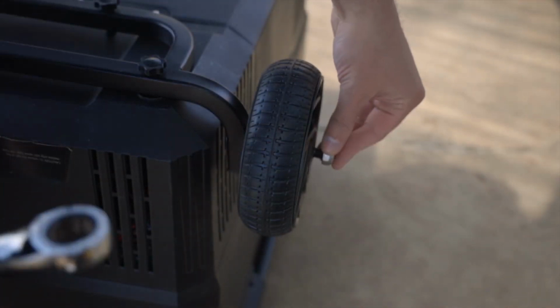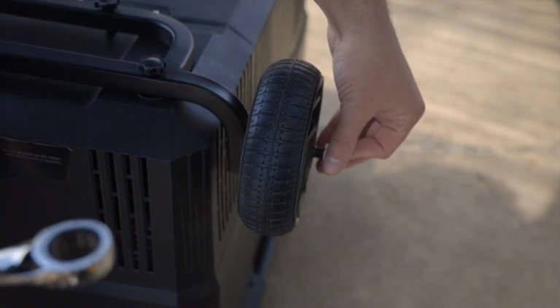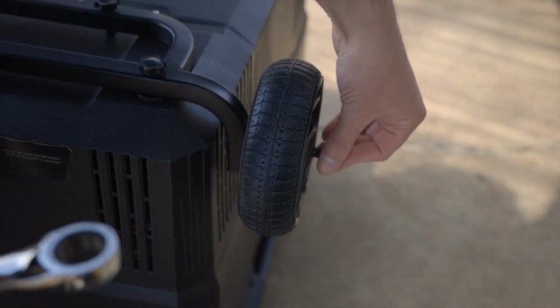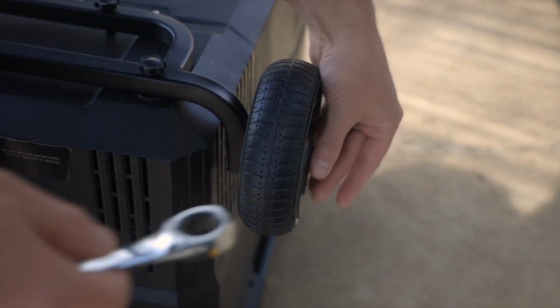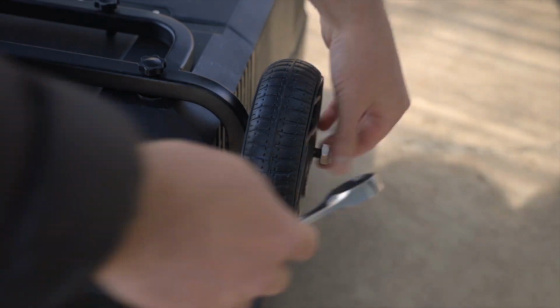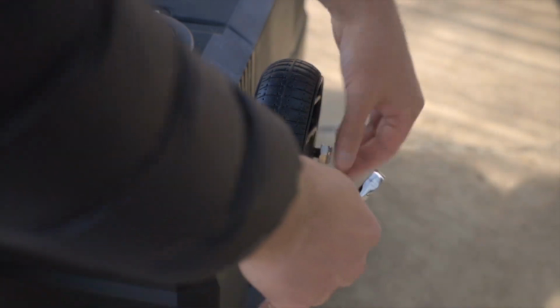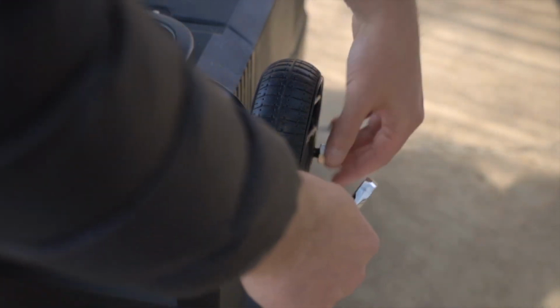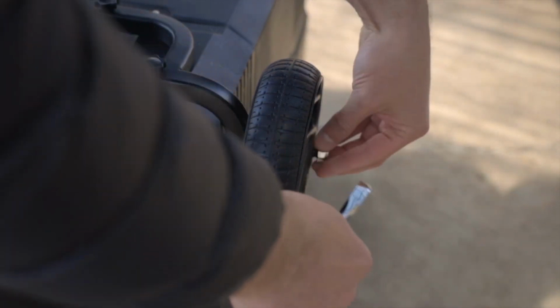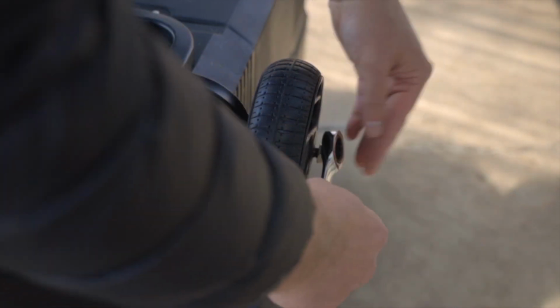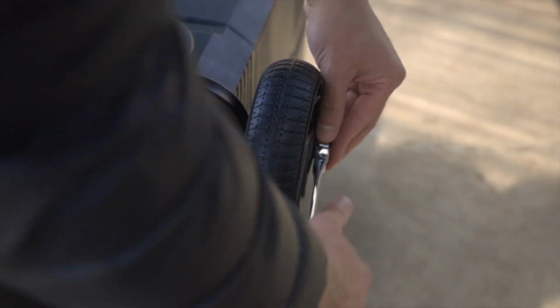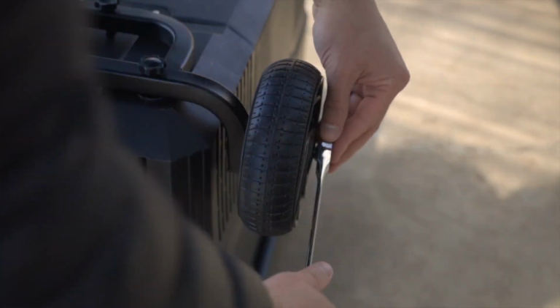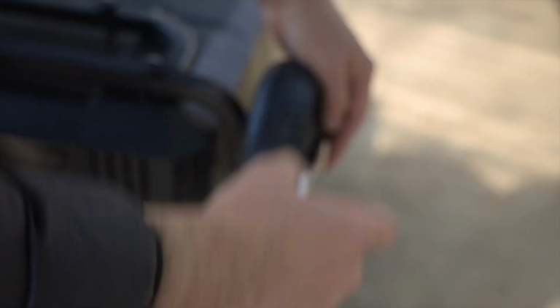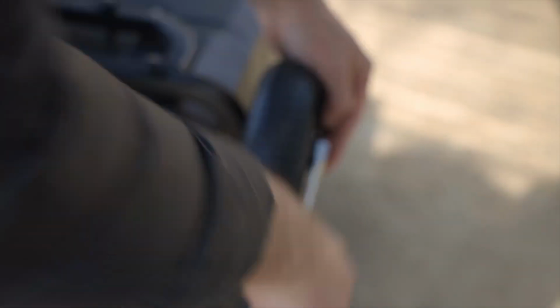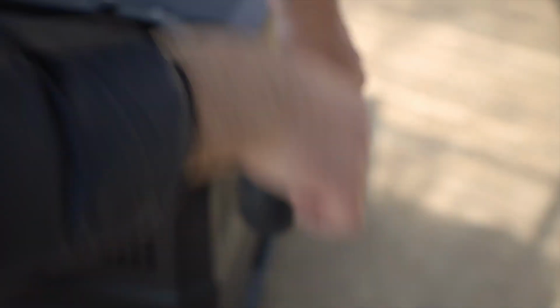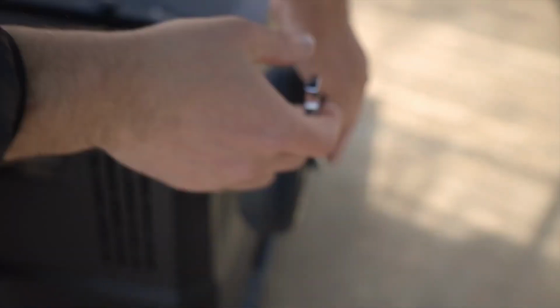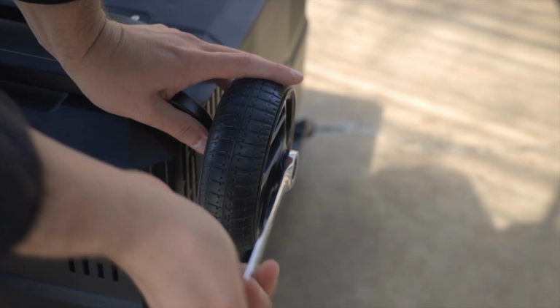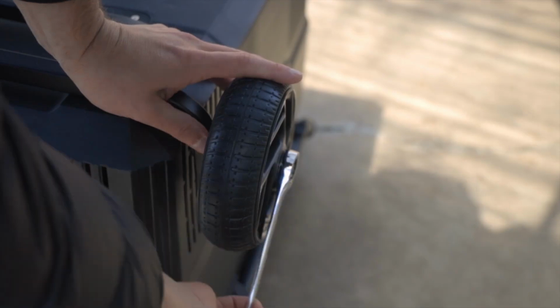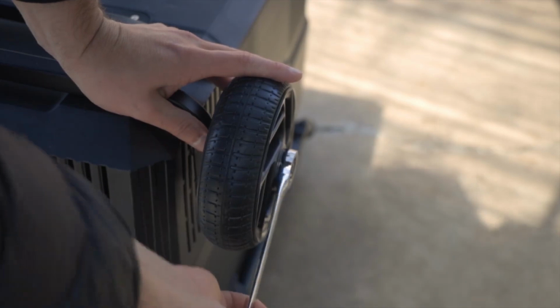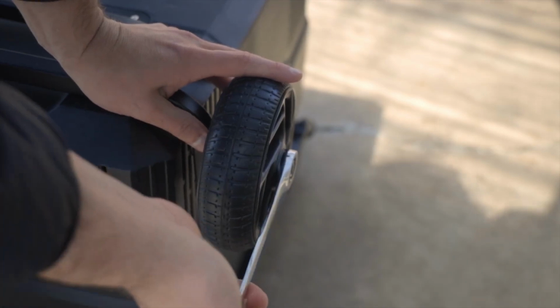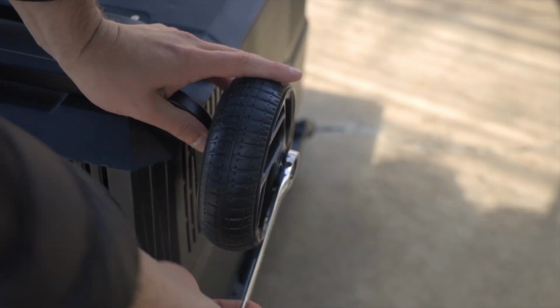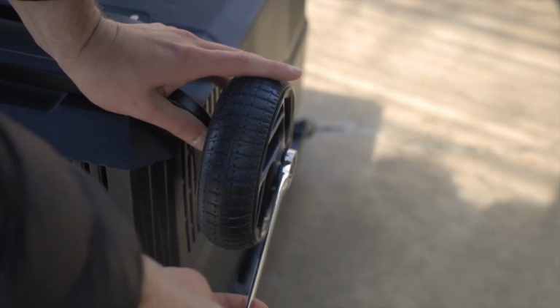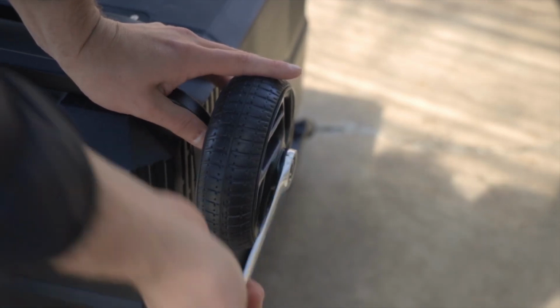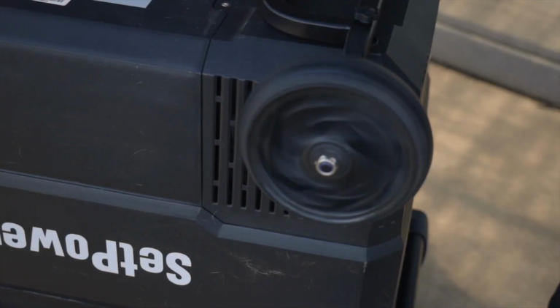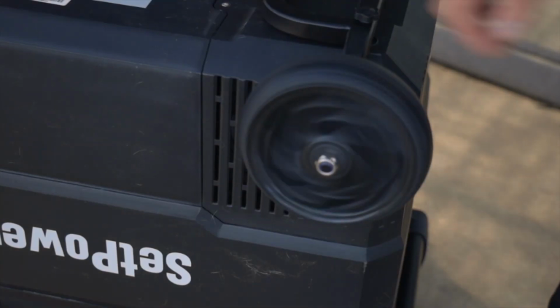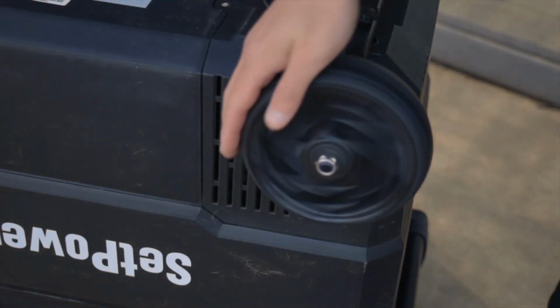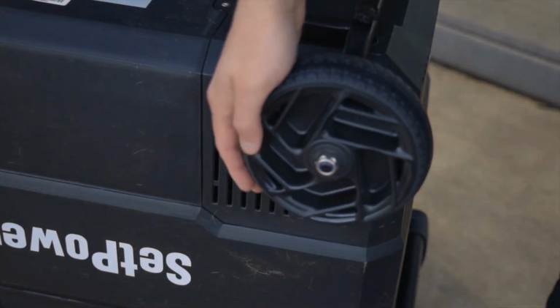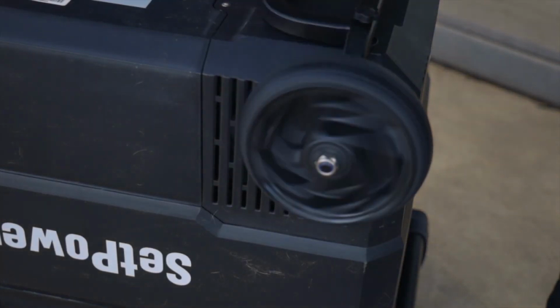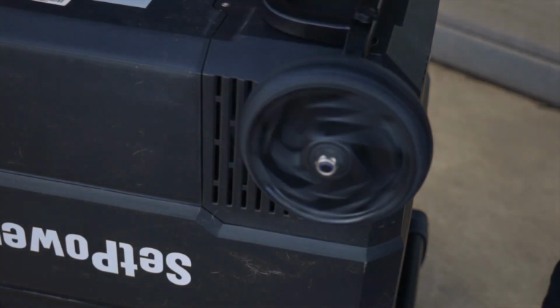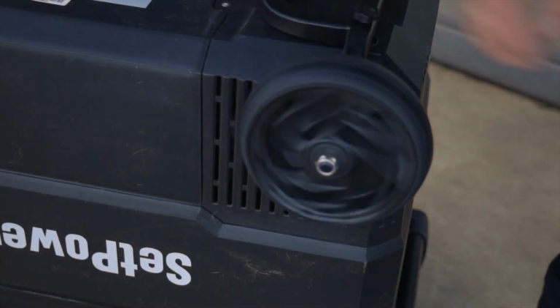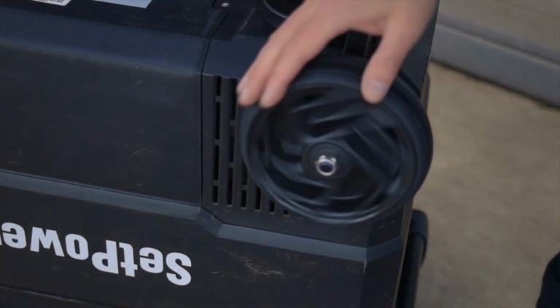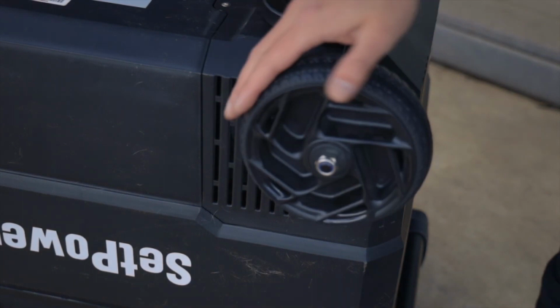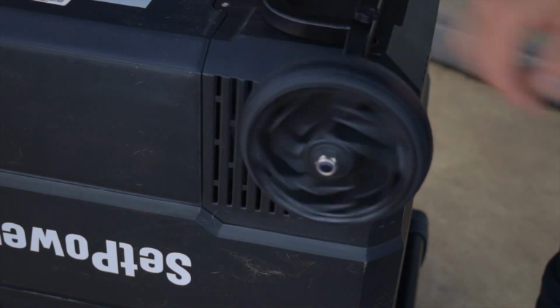This should be pretty tight and the wheel should be fine, but if you notice that you over-torqued it and the wheel has trouble spinning, just go ahead and back it off a few notches.